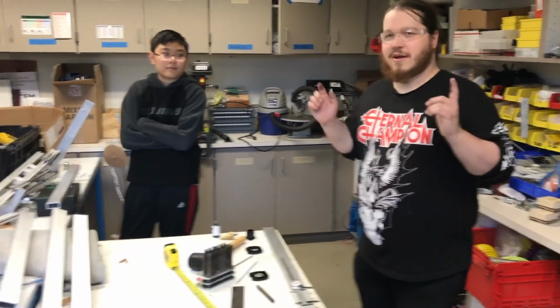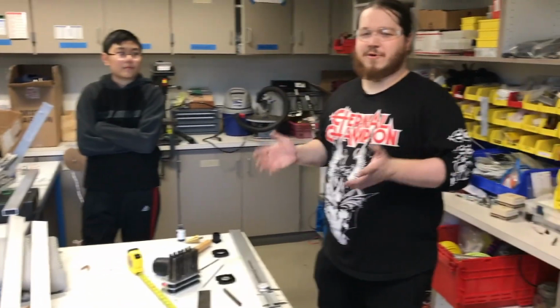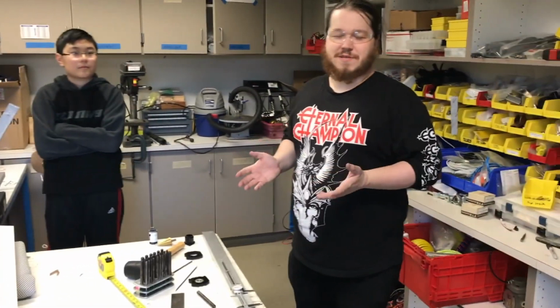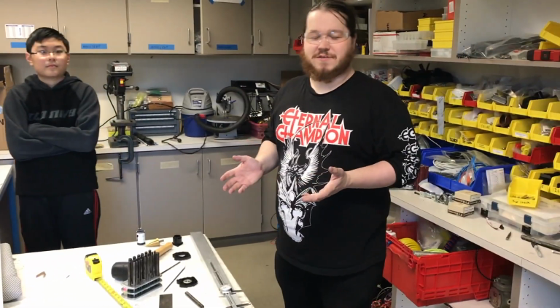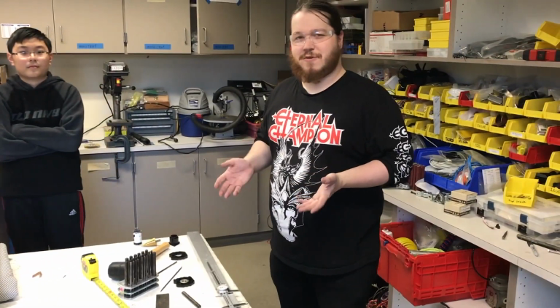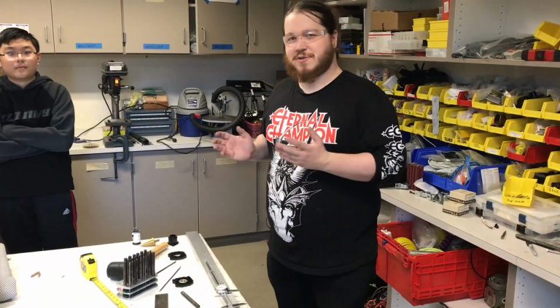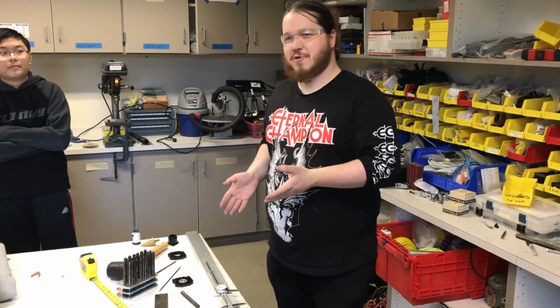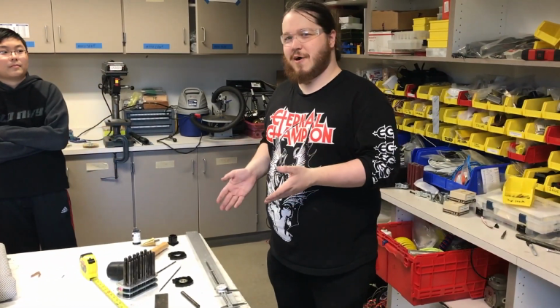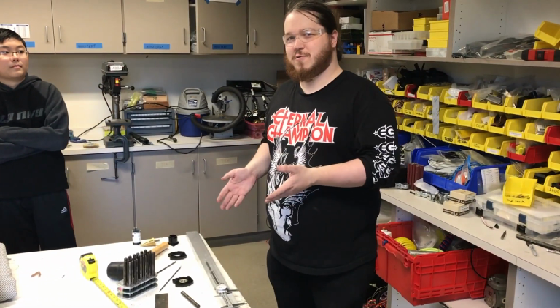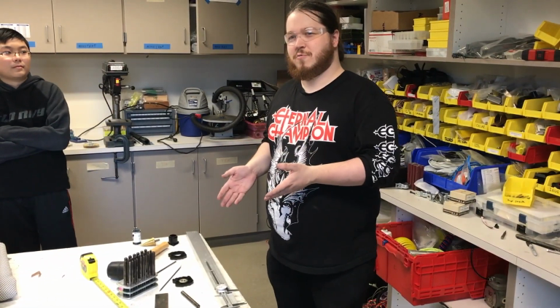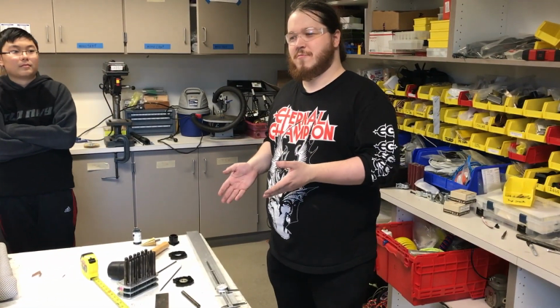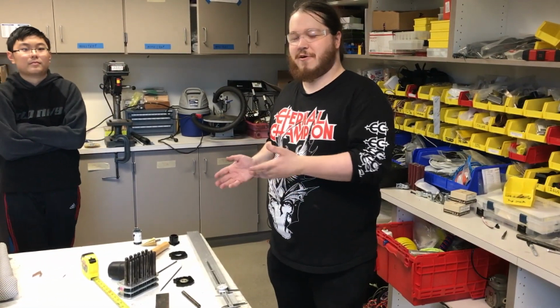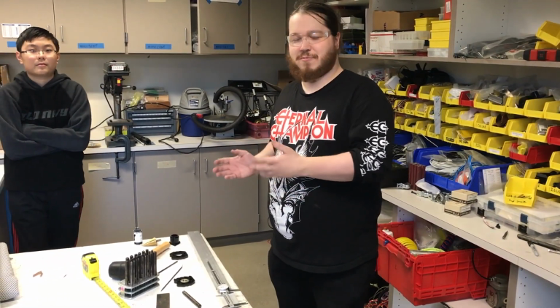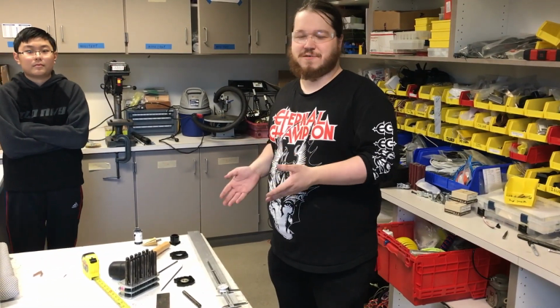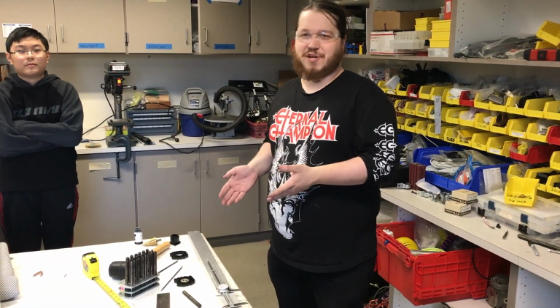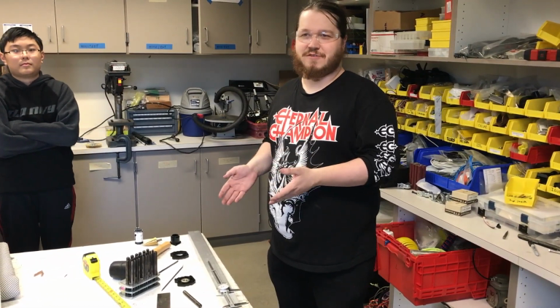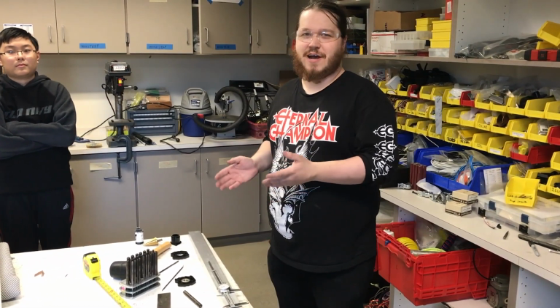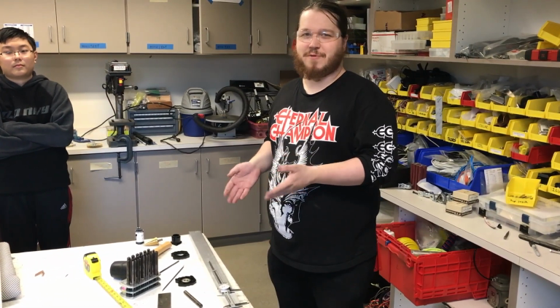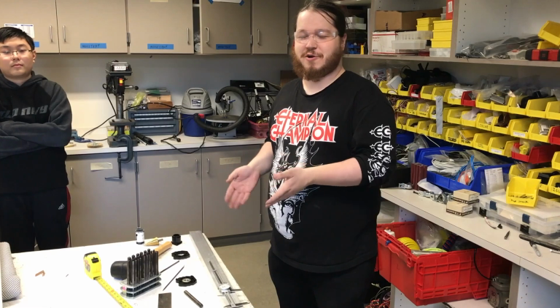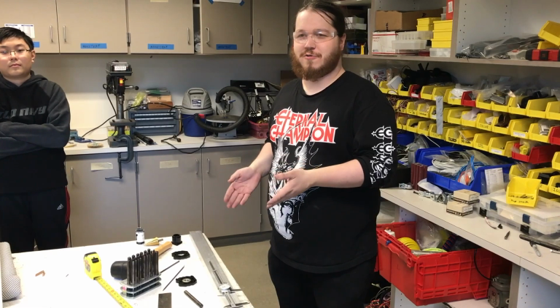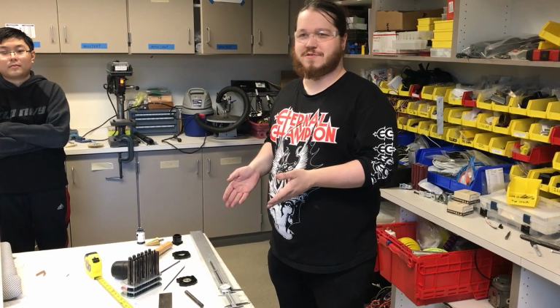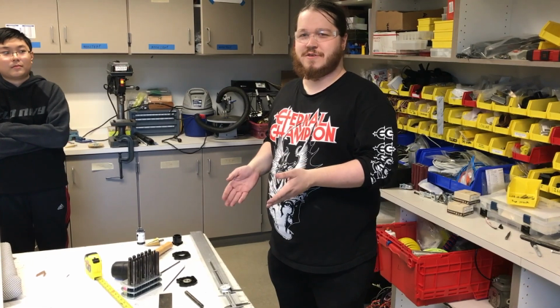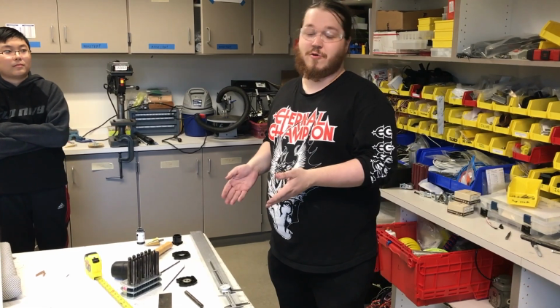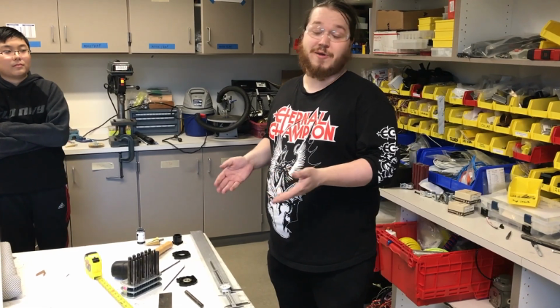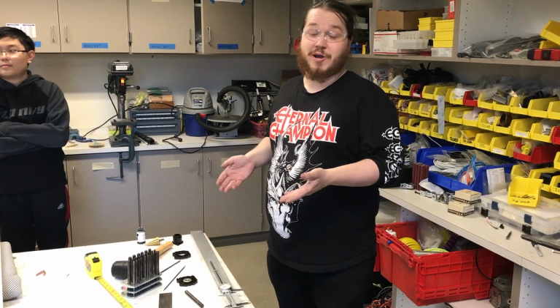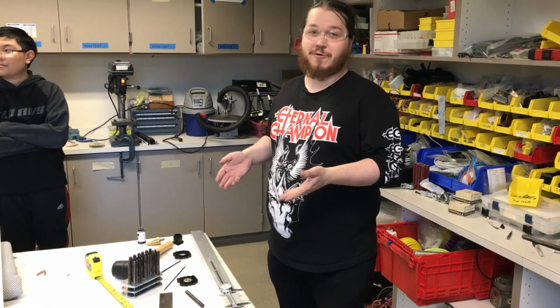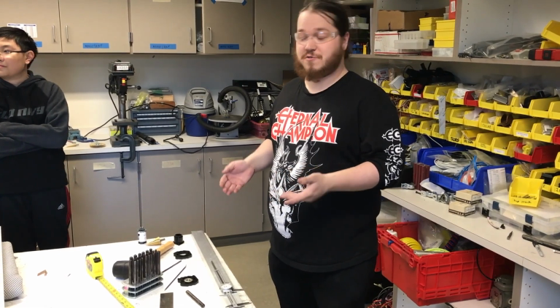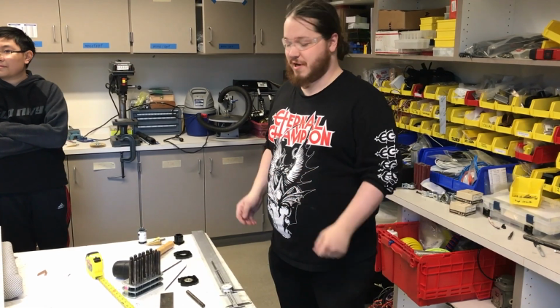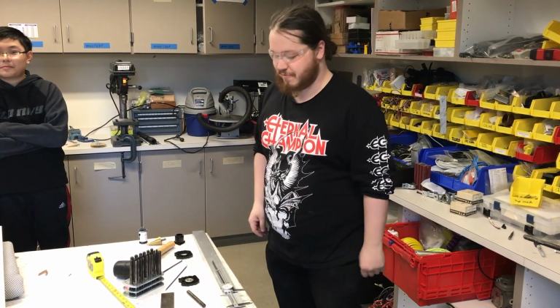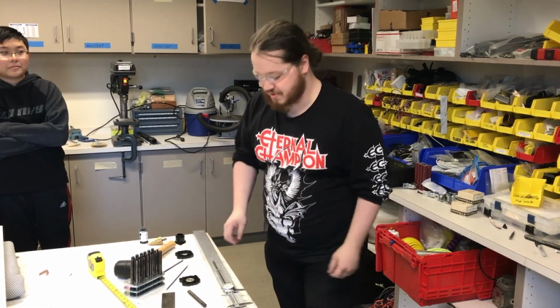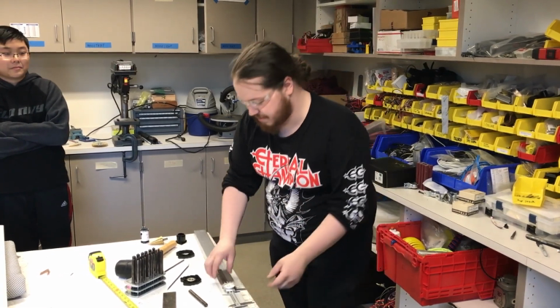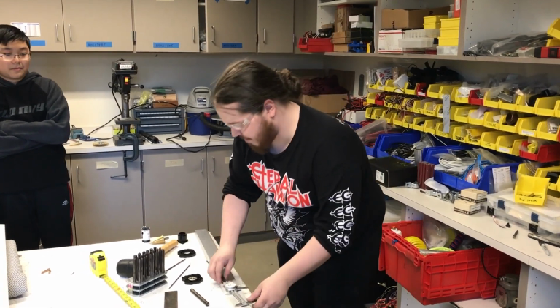We're Team 1712. We're going to show you how to, without any precision machining, line up and cut your holes — or mark out your holes to be cut — for your VersaChassis frame.